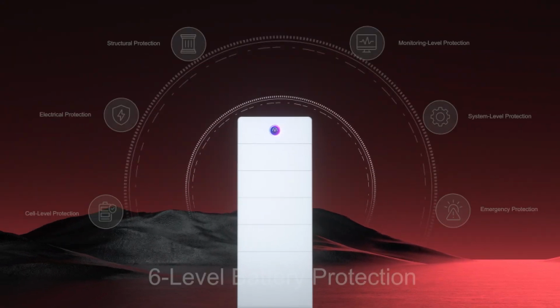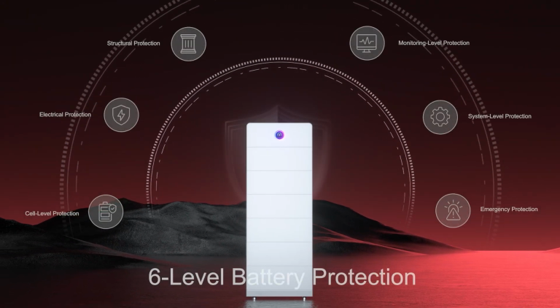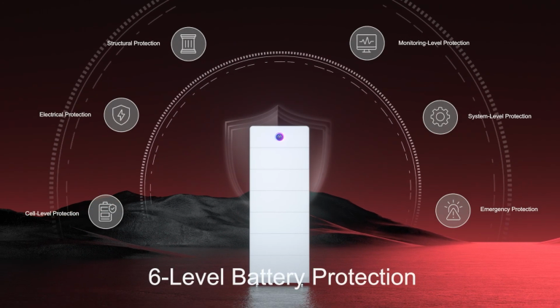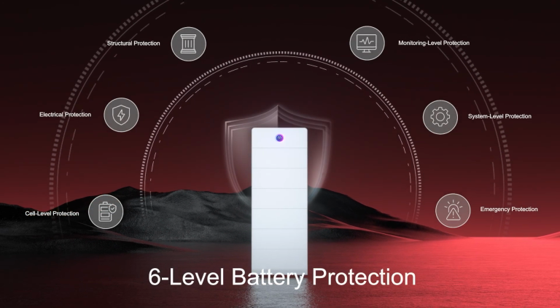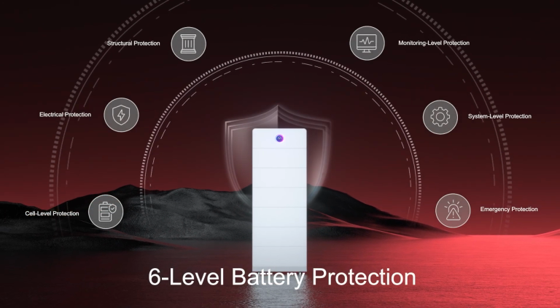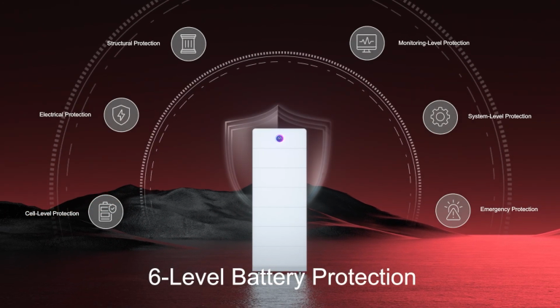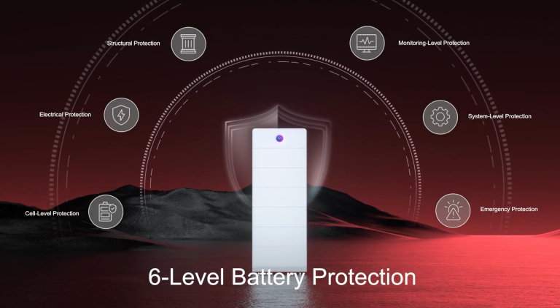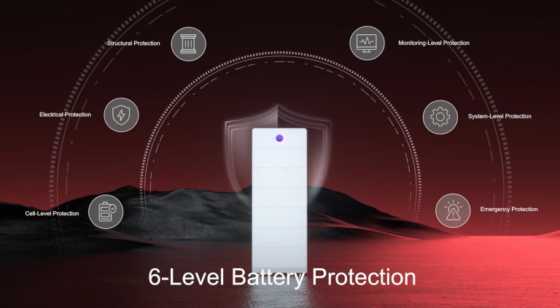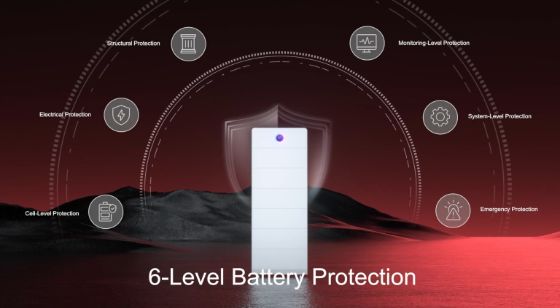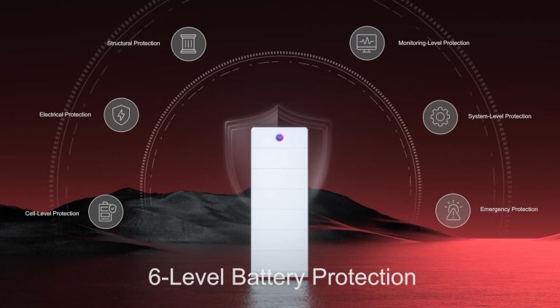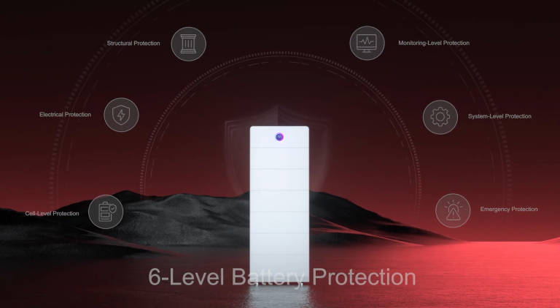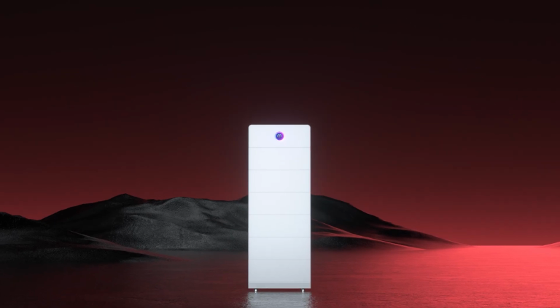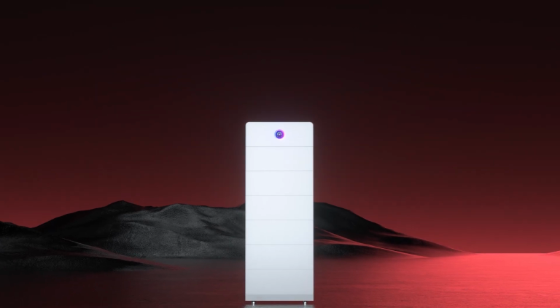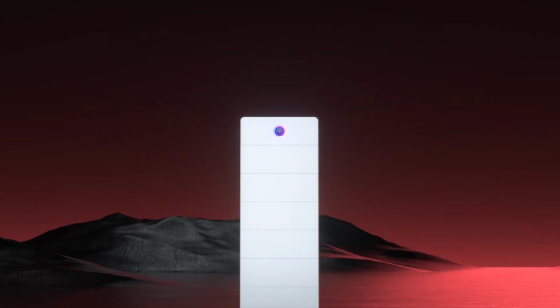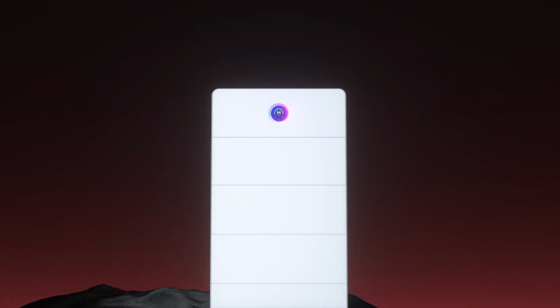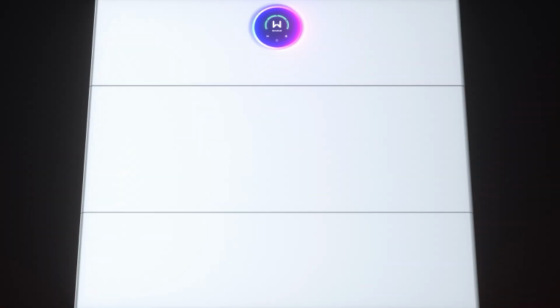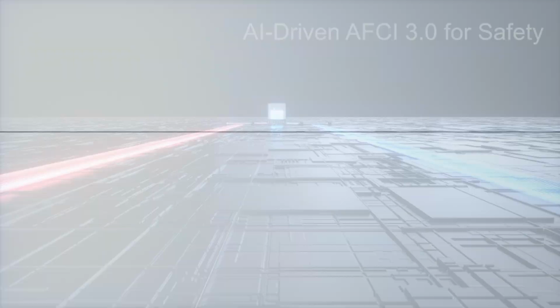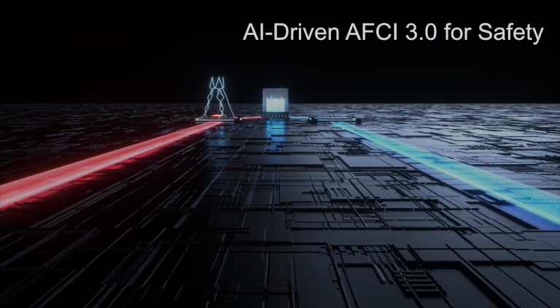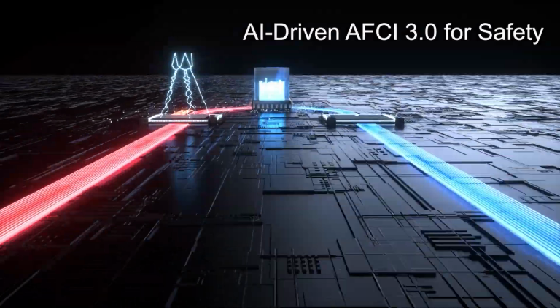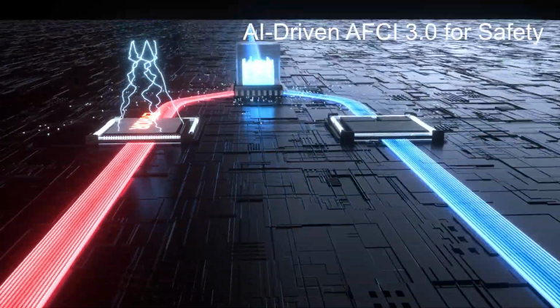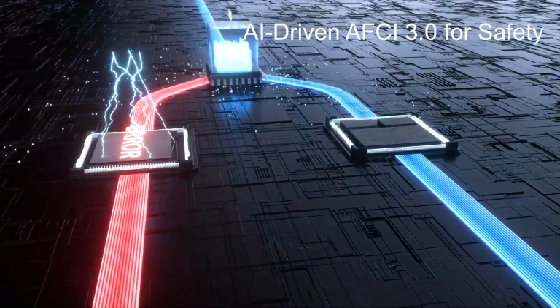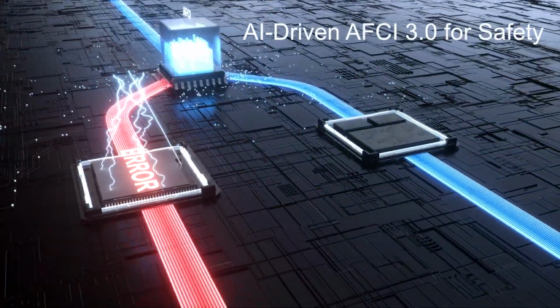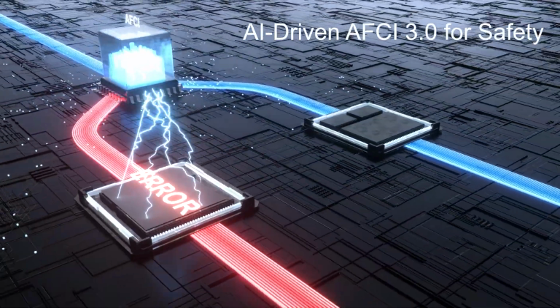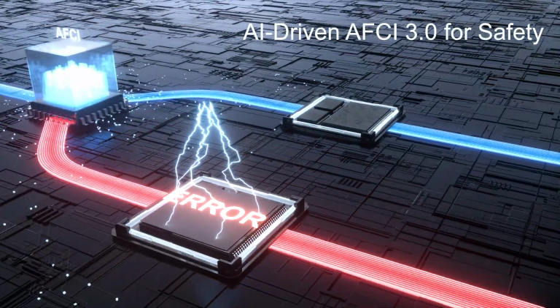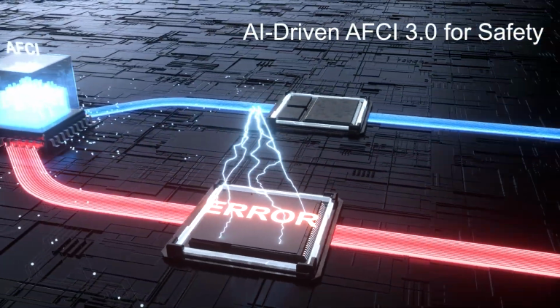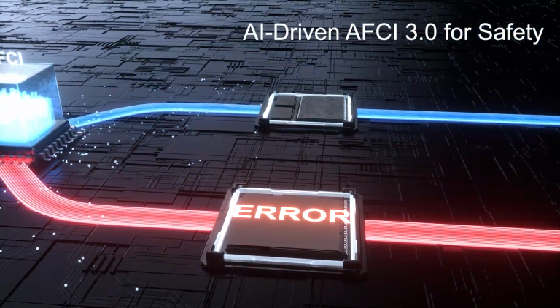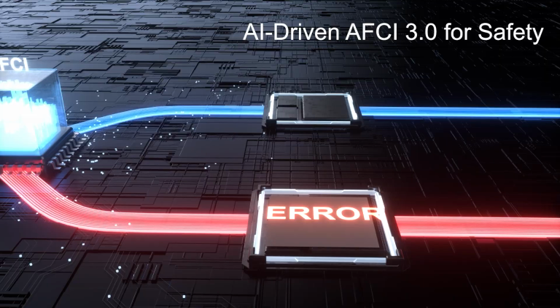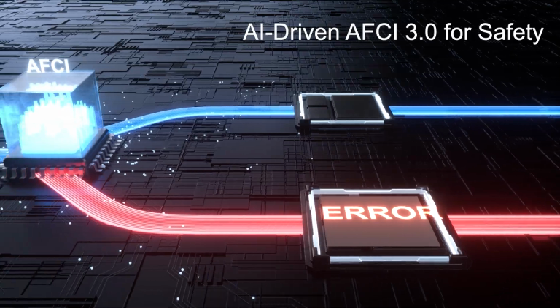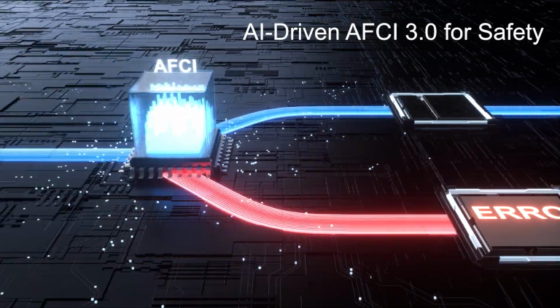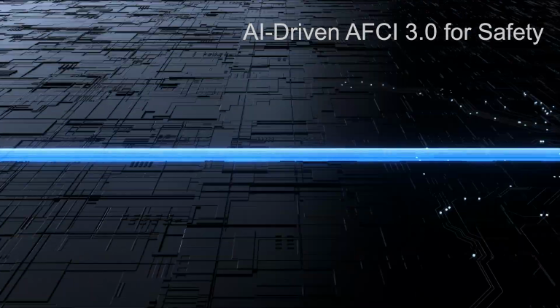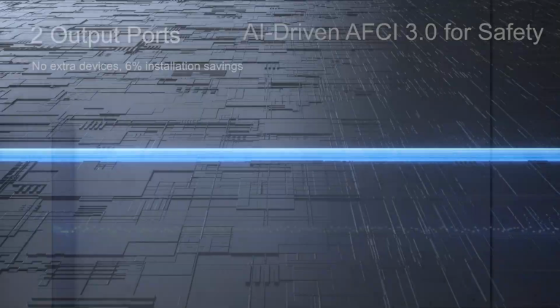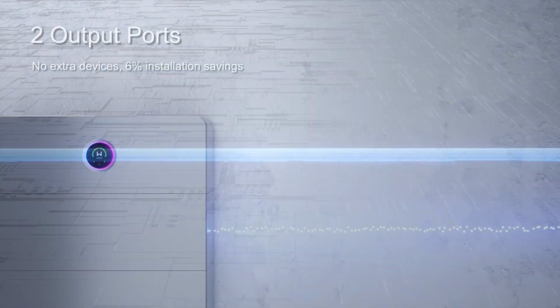This six-layer safety architecture provides complete protection, capped off with advanced AI-based arc fault detection and interruption for faster and more precise detection of arc faults.